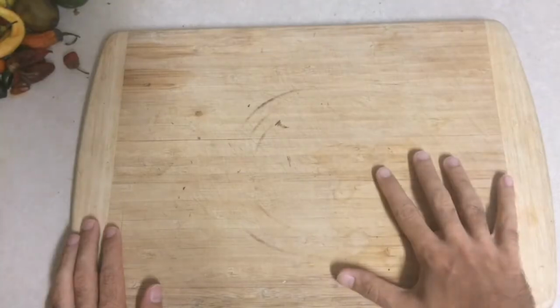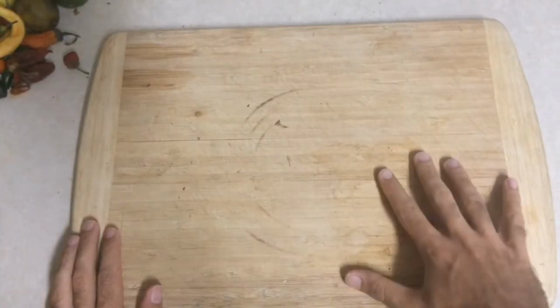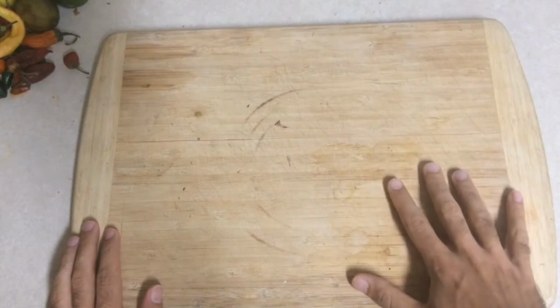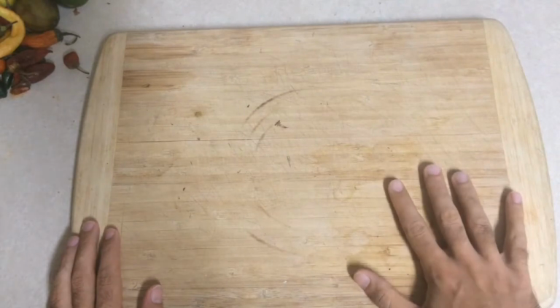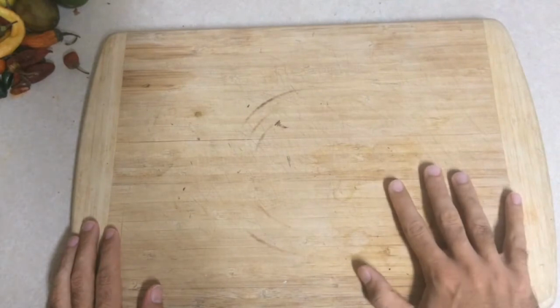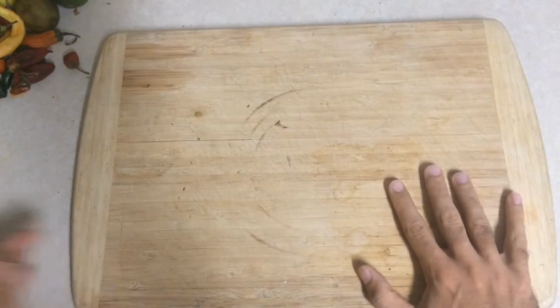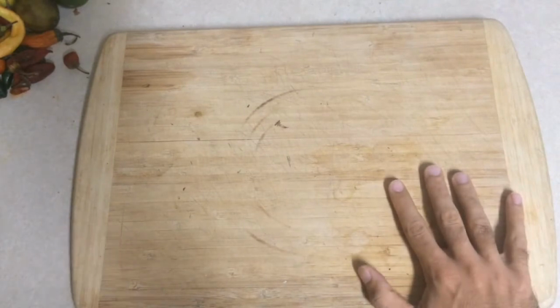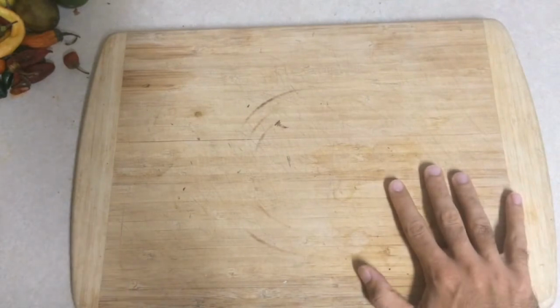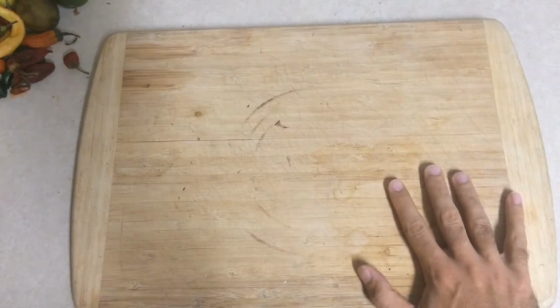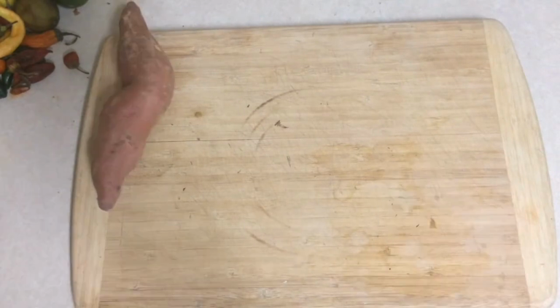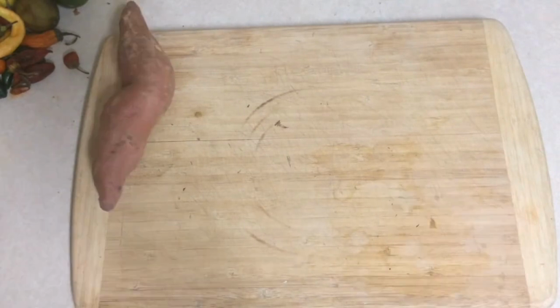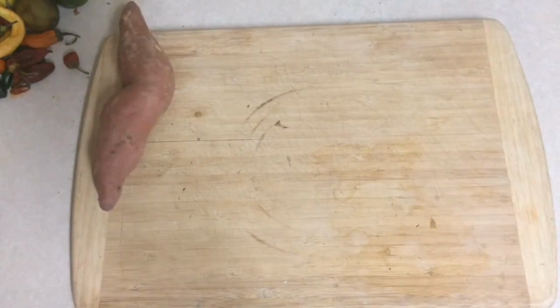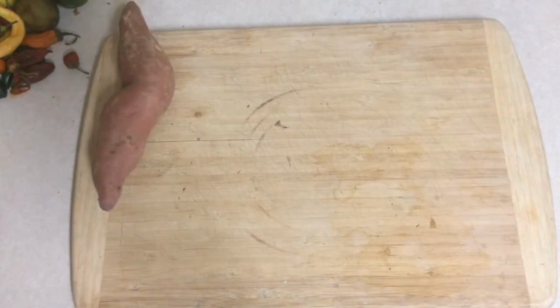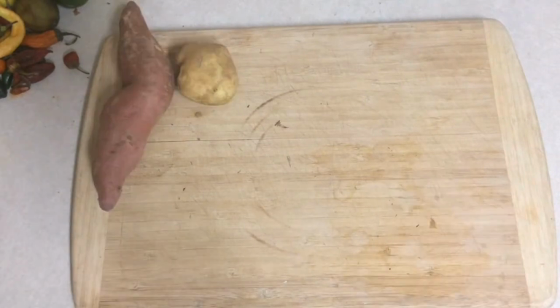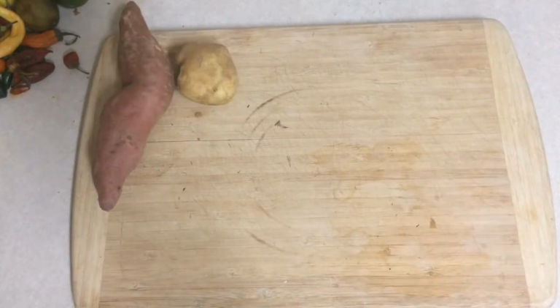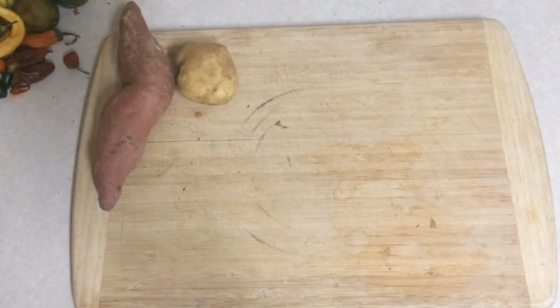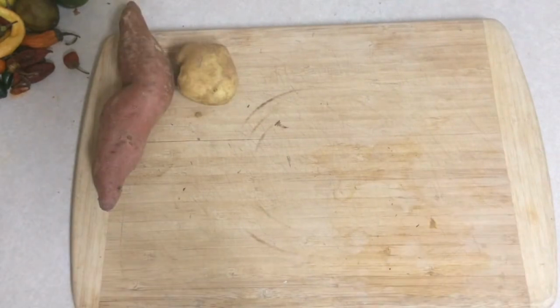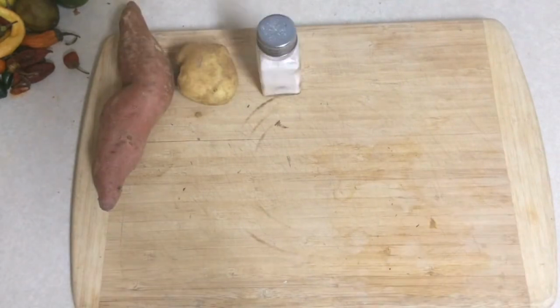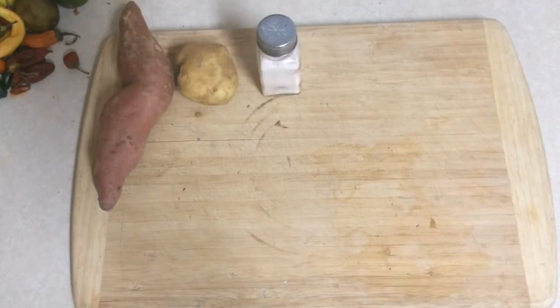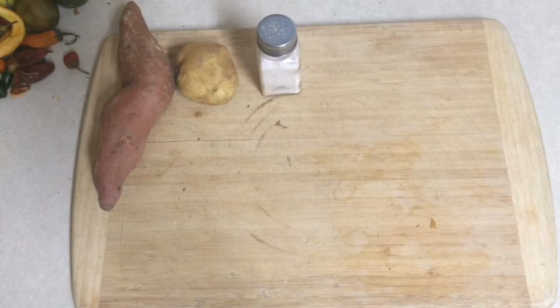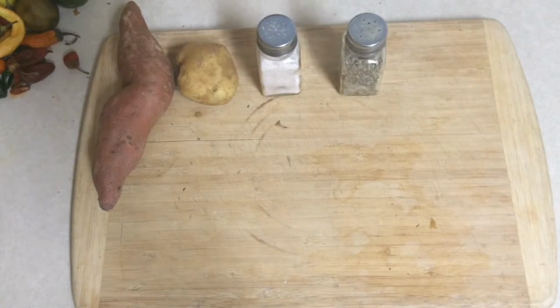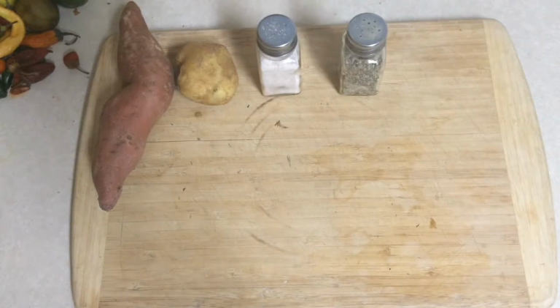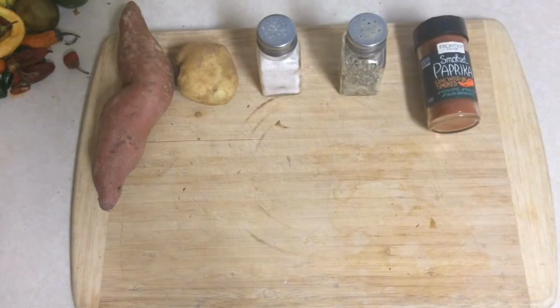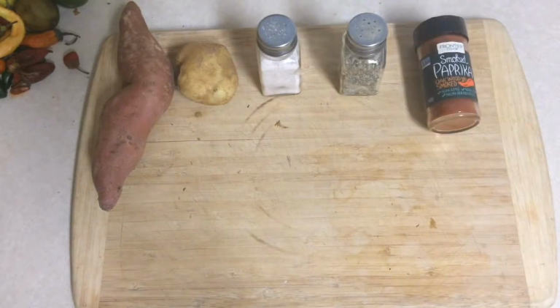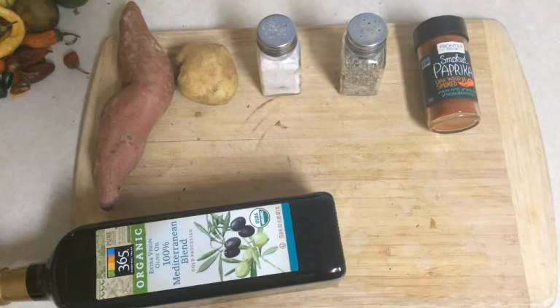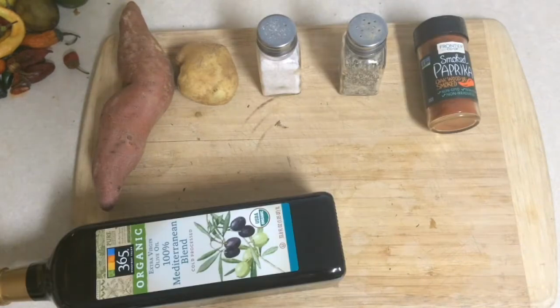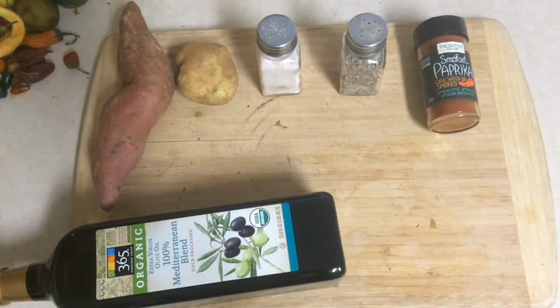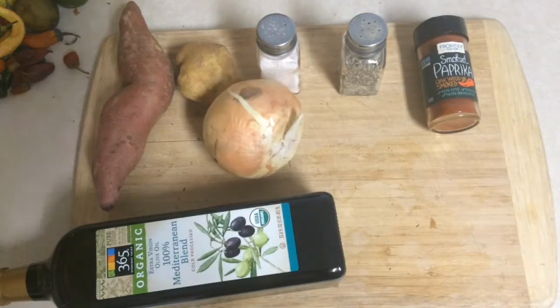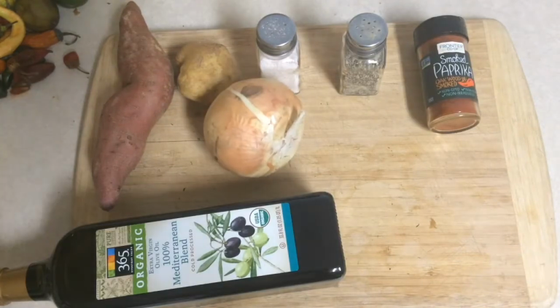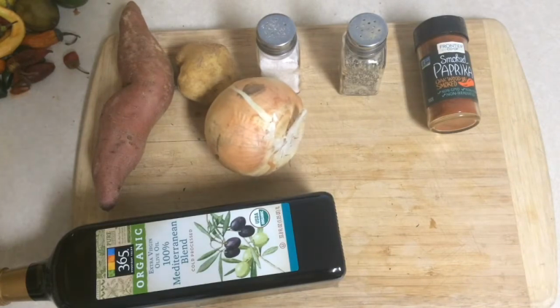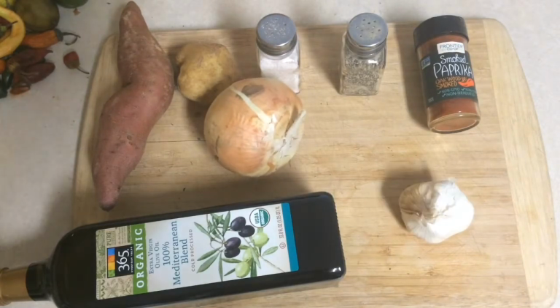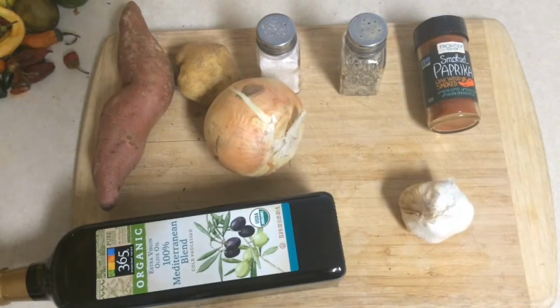For this recipe you're gonna need a sweet potato or a potato, some salt, some pepper, some smoked paprika, some olive oil, sweet onion, and some garlic.